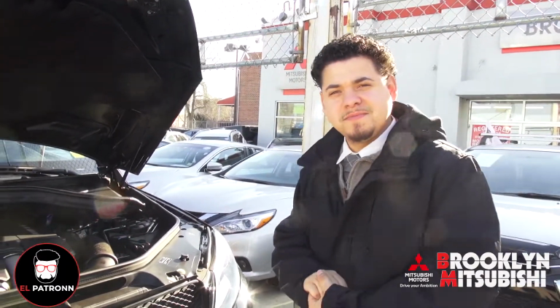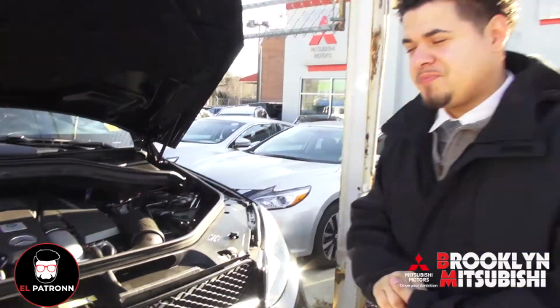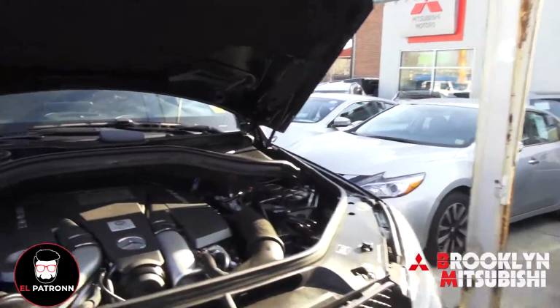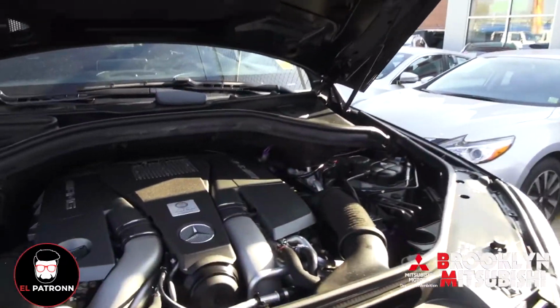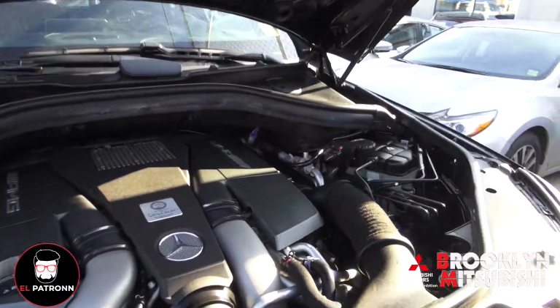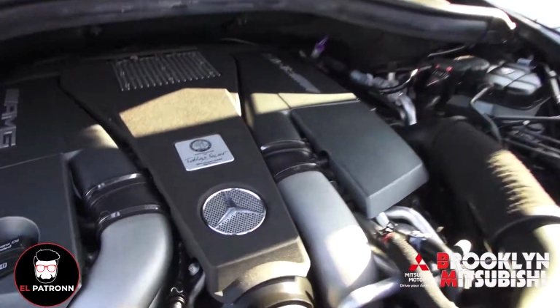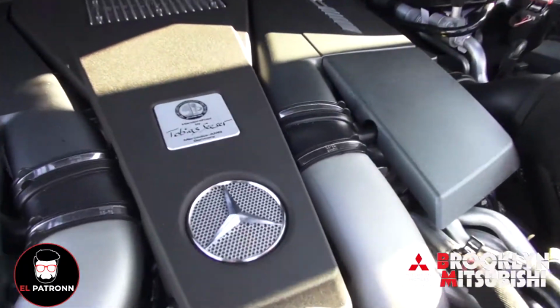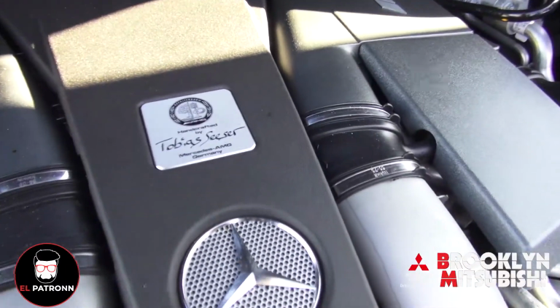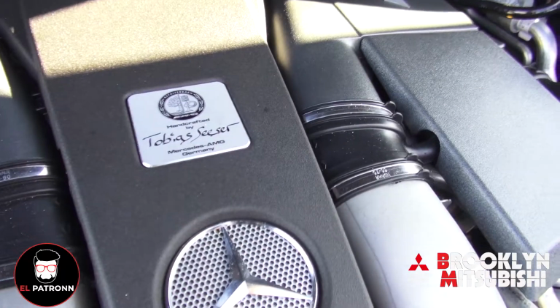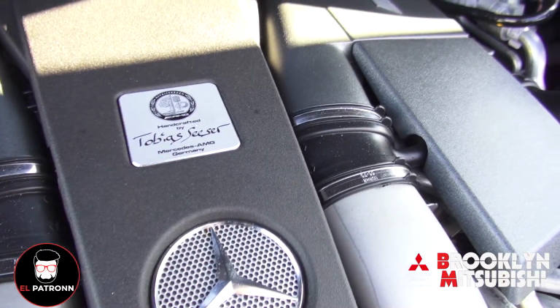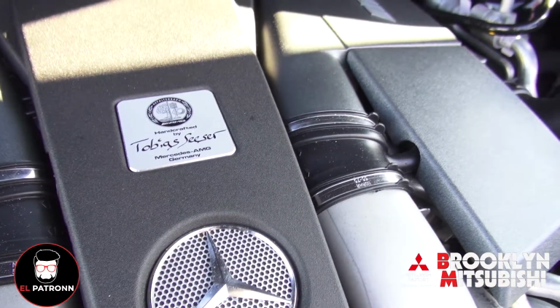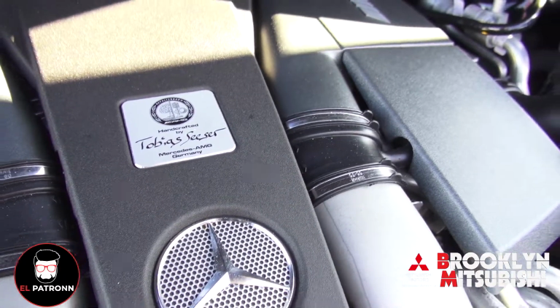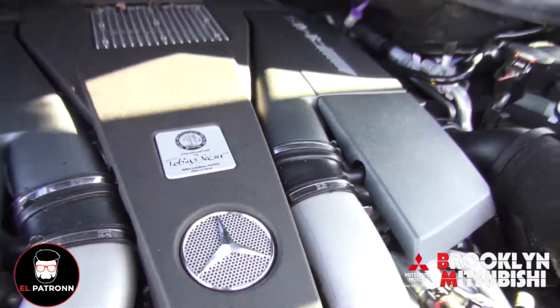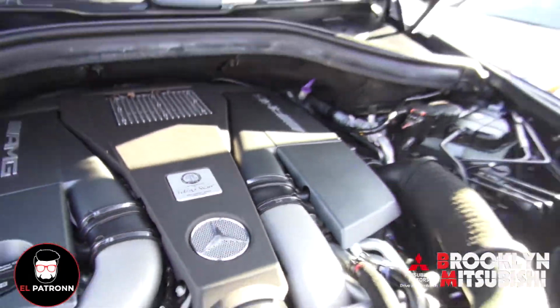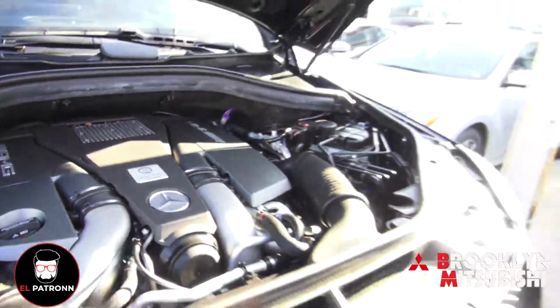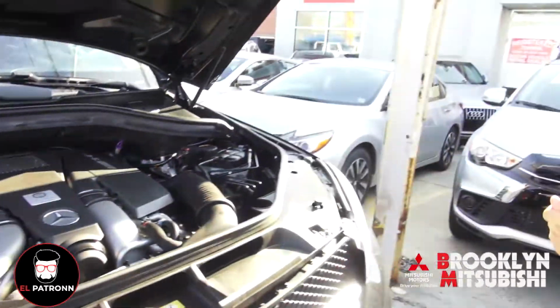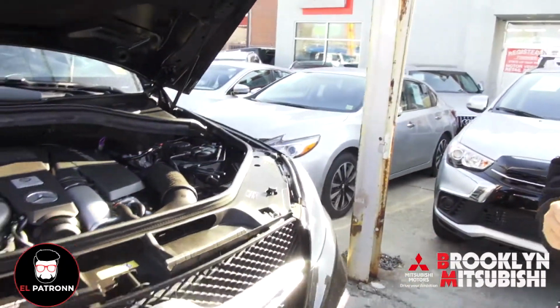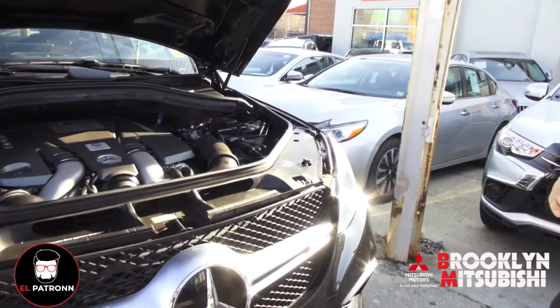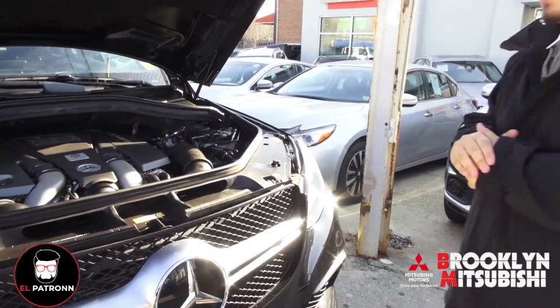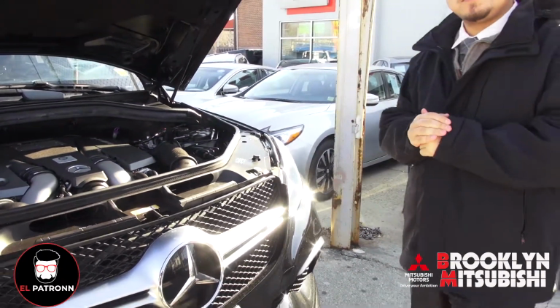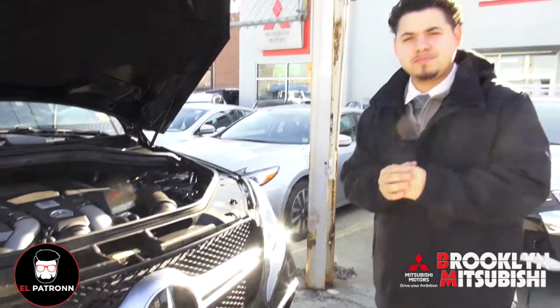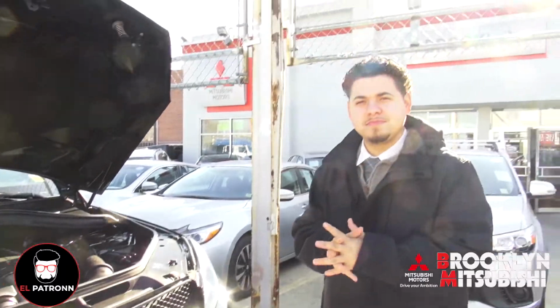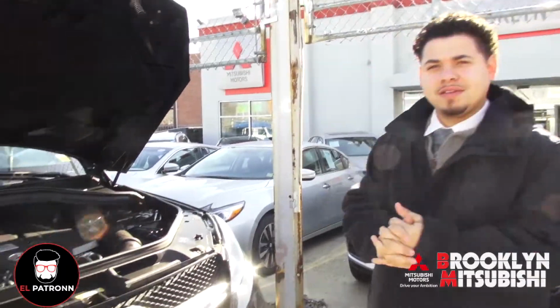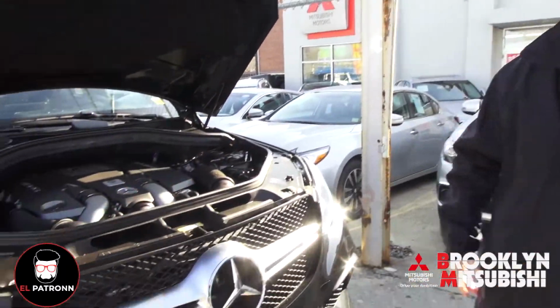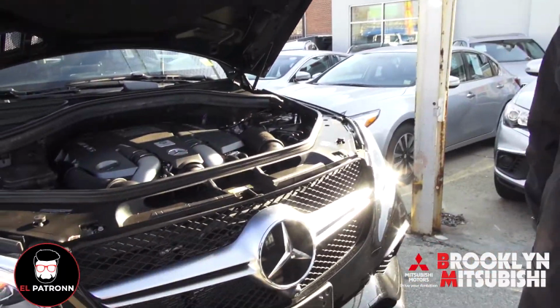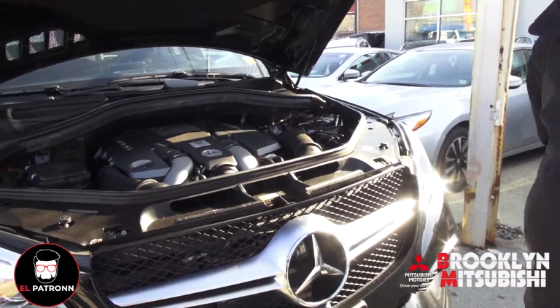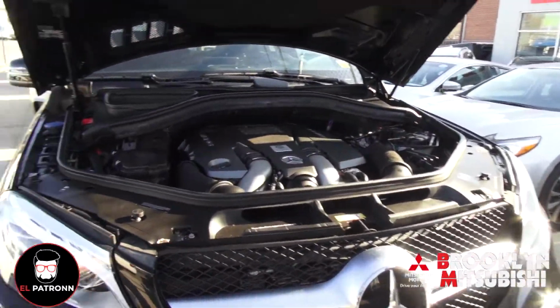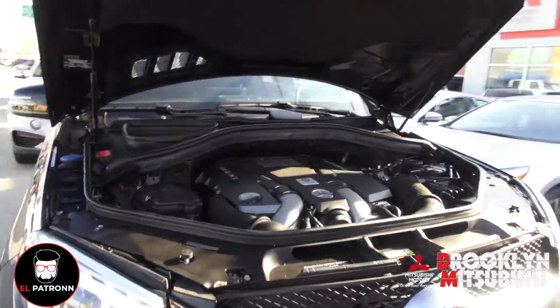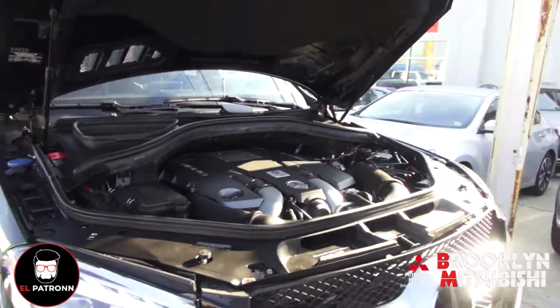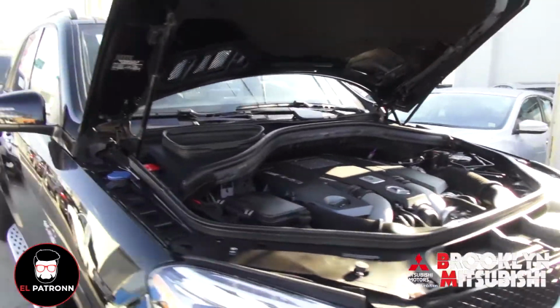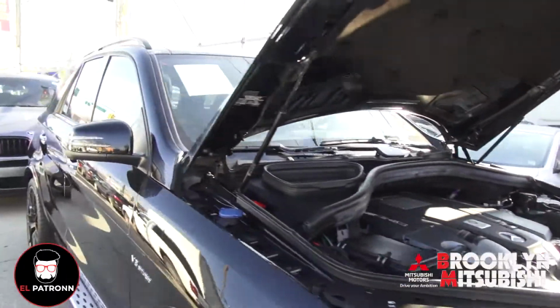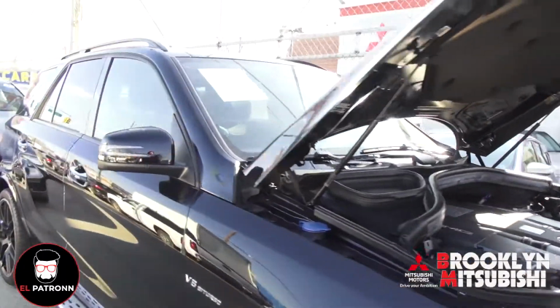That's one thing about AMG. Check this out. Tobias is here, made this bad boy in Germany. They all handcraft the engines at AMG. So anyway, this particular one — come on, let's go in the back, we'll take a look.